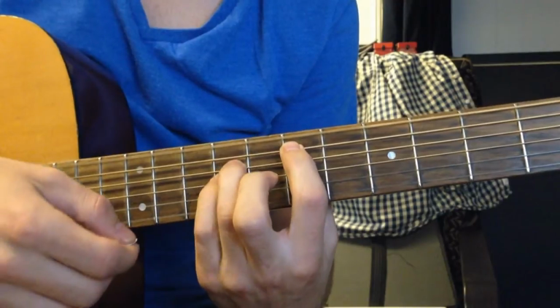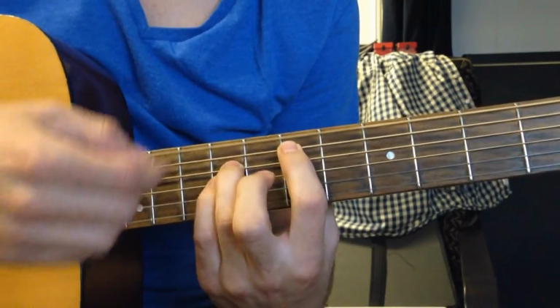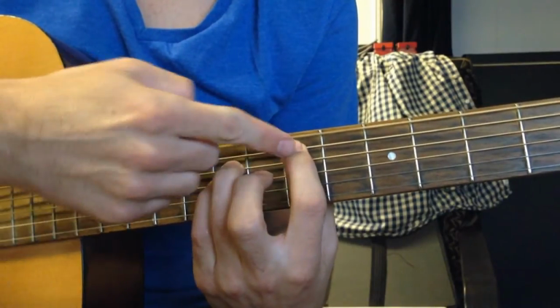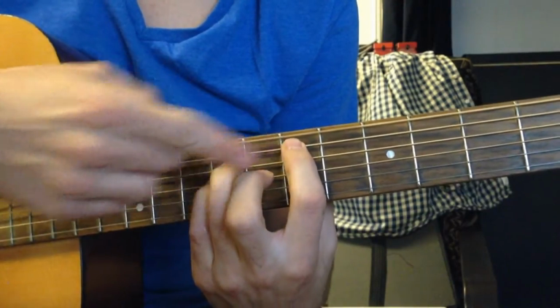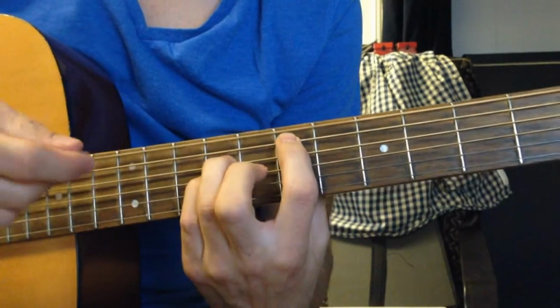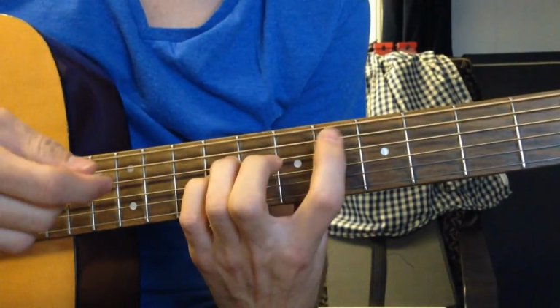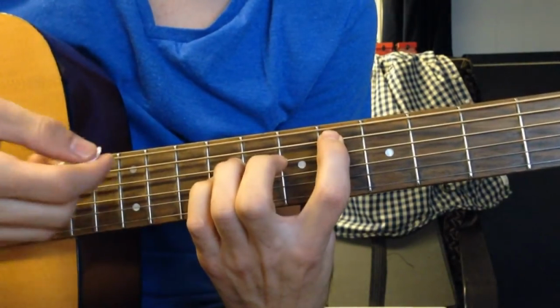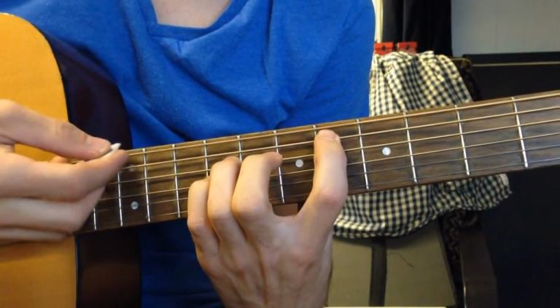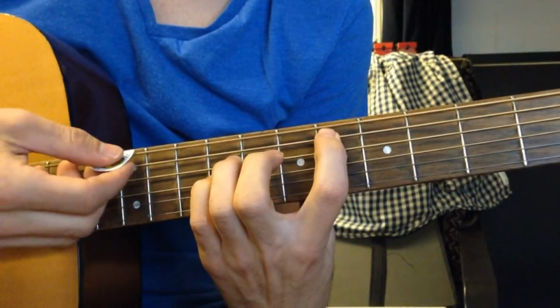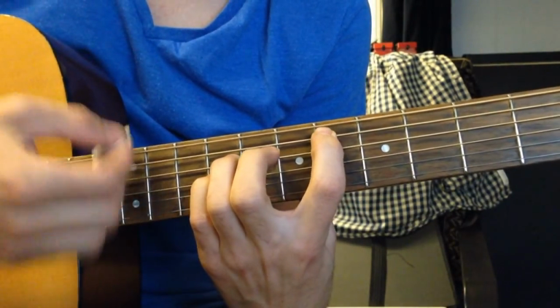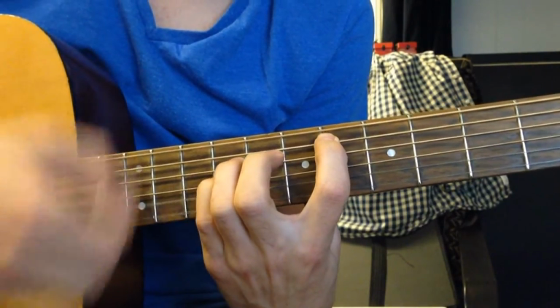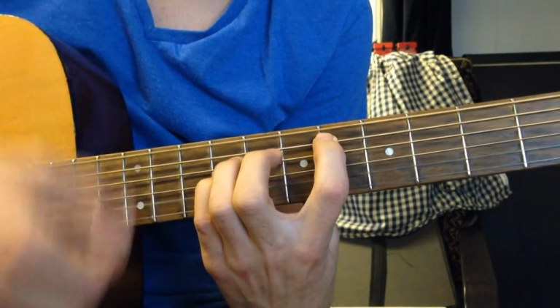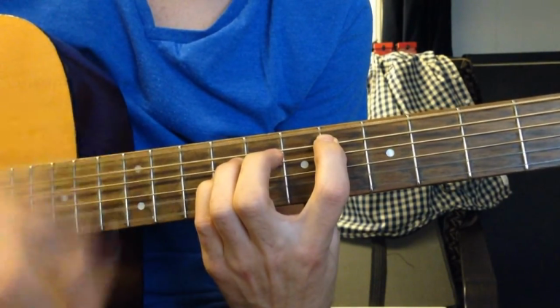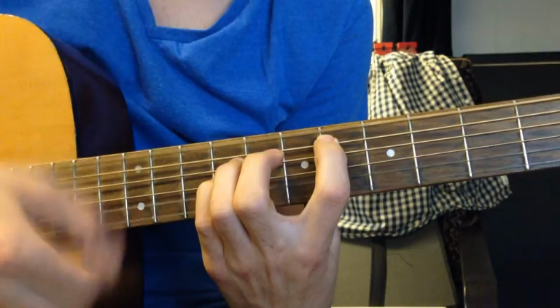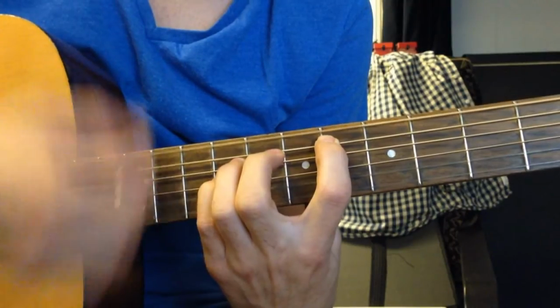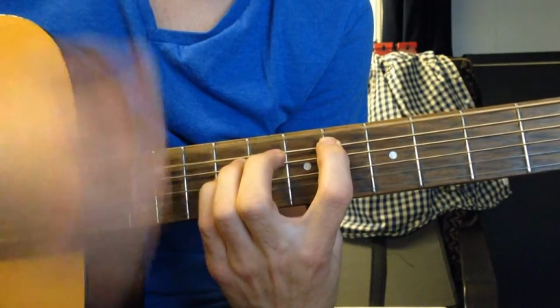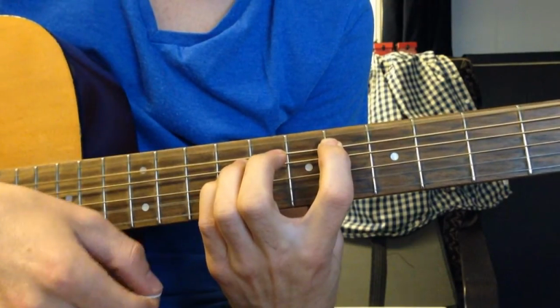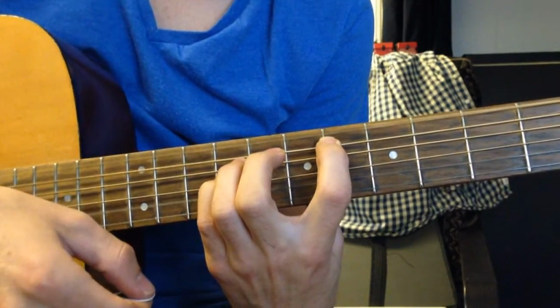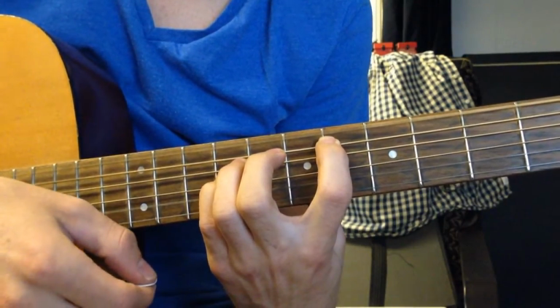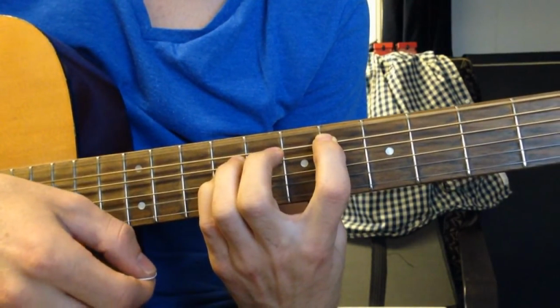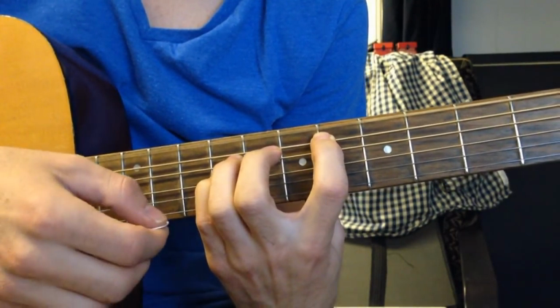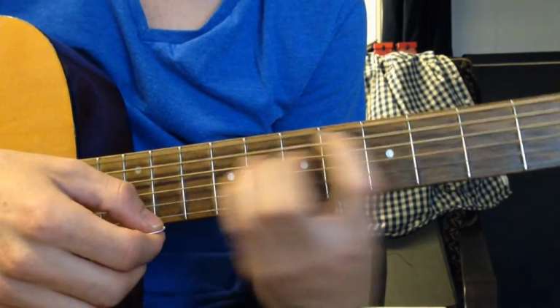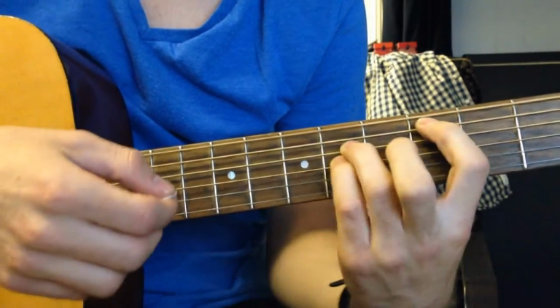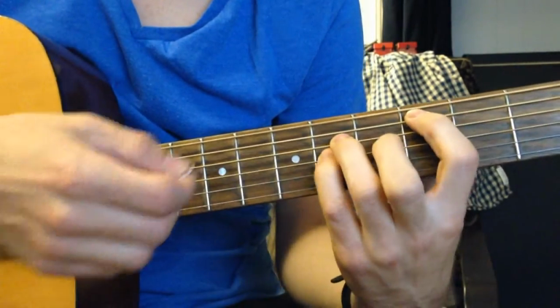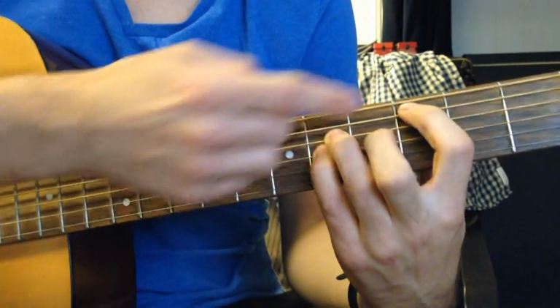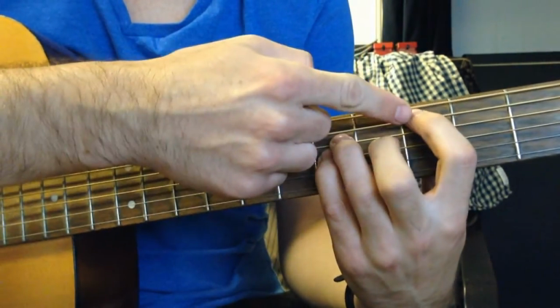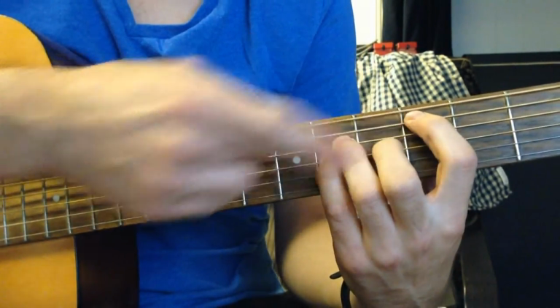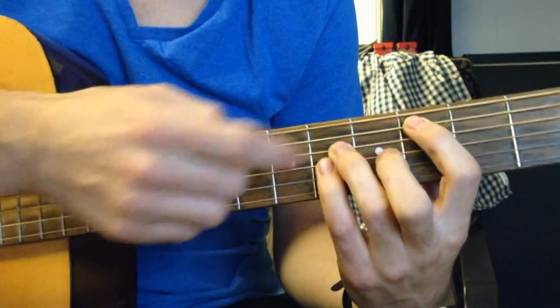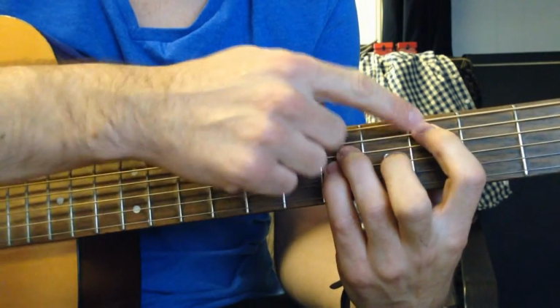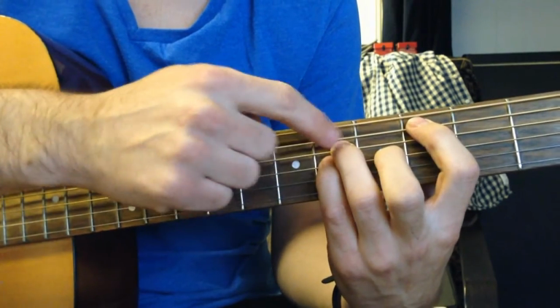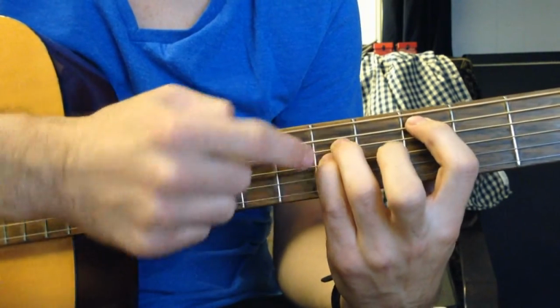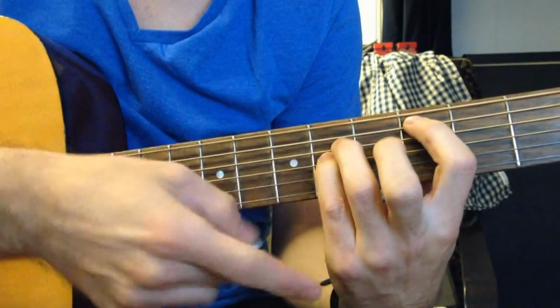Then you slide your pointer finger down to the 6th fret. And then a power chord on the 4th fret of the A string: 4, 6, 6, open, open.